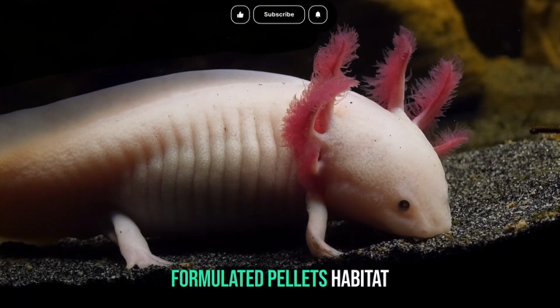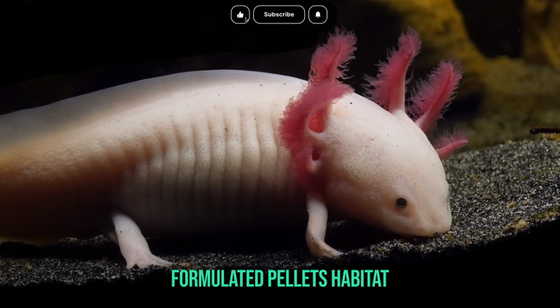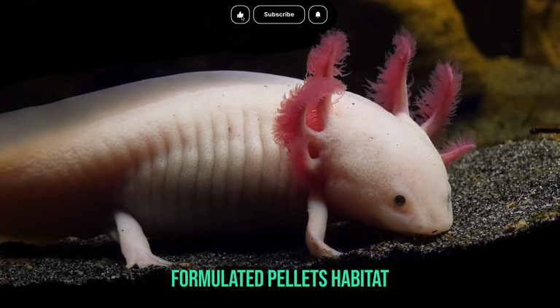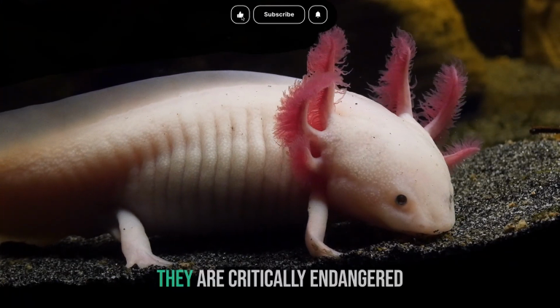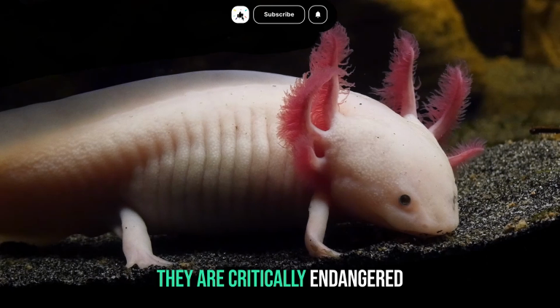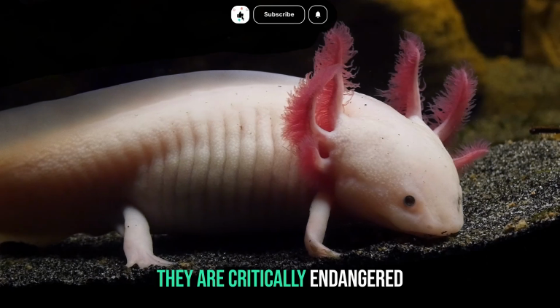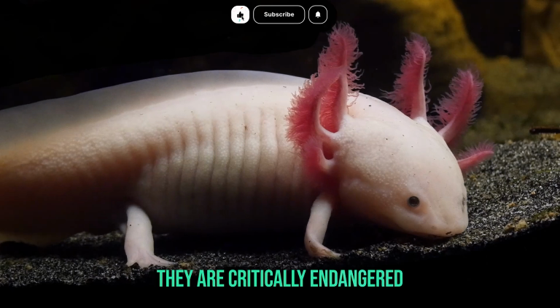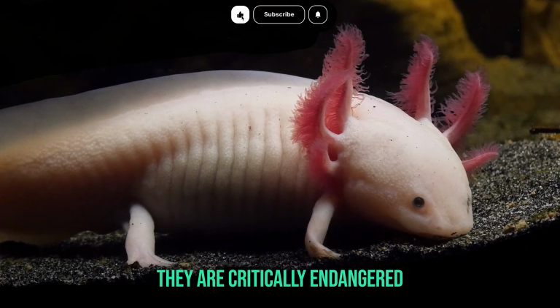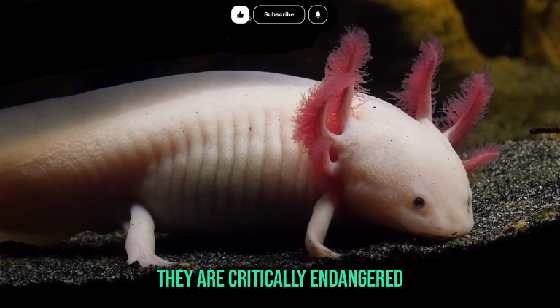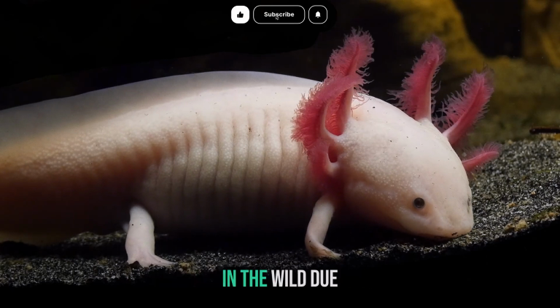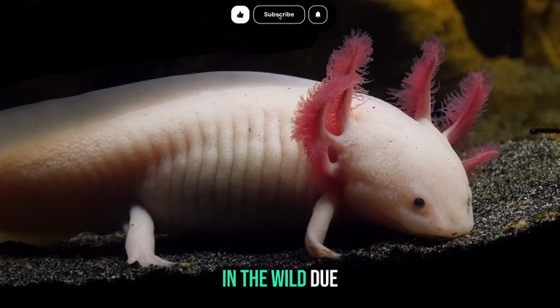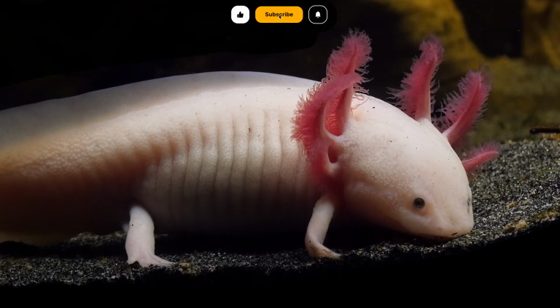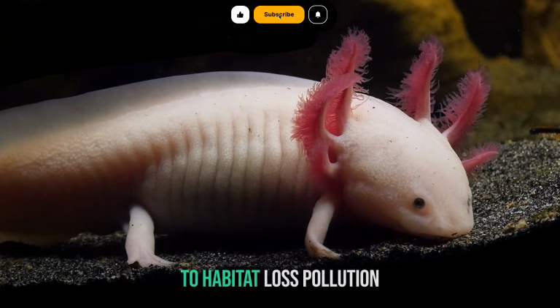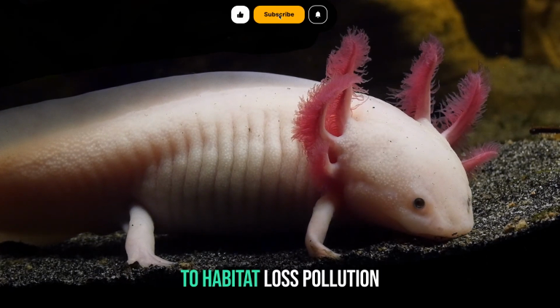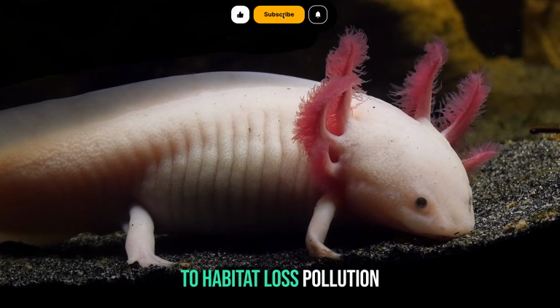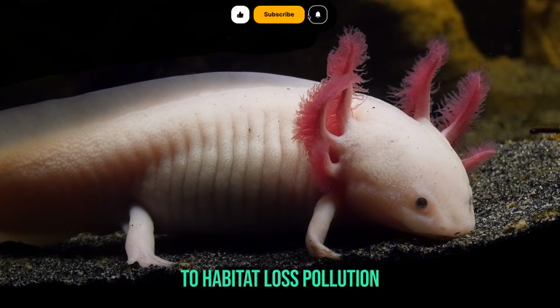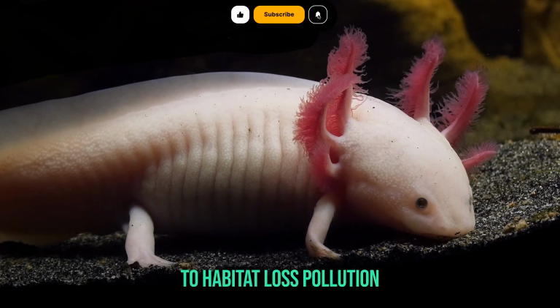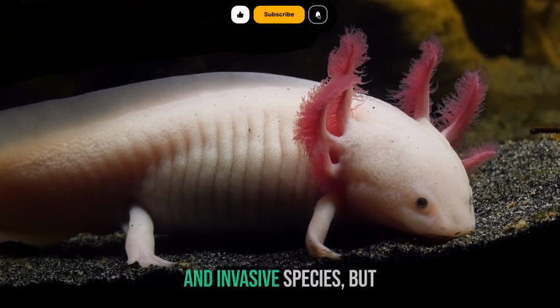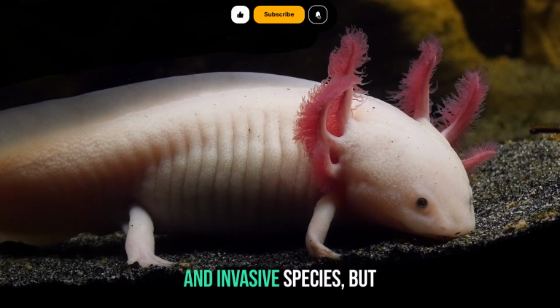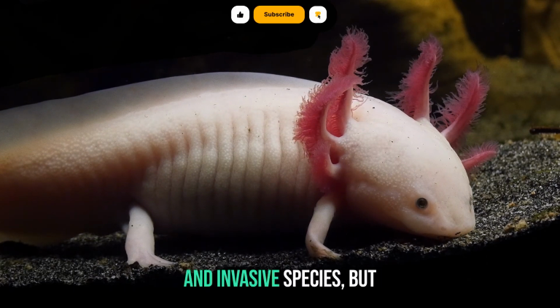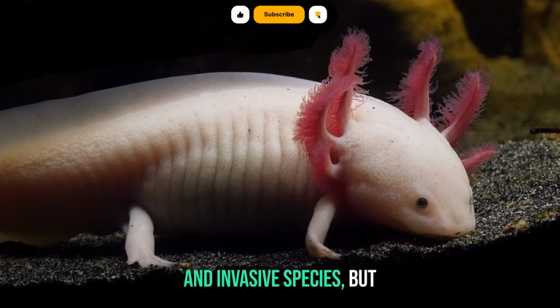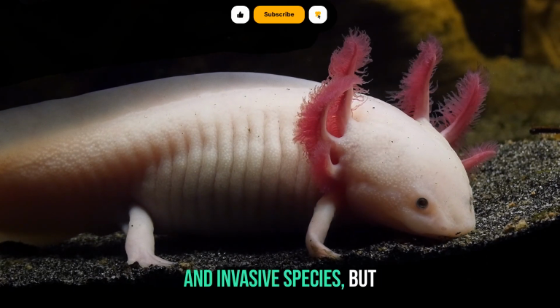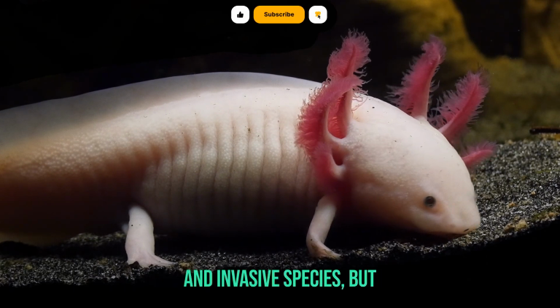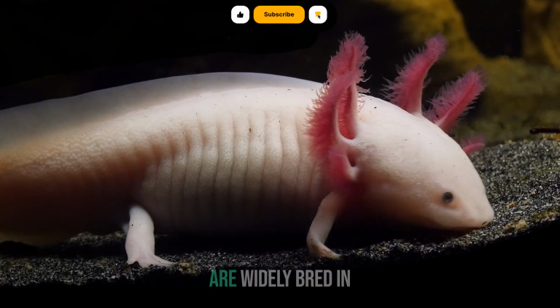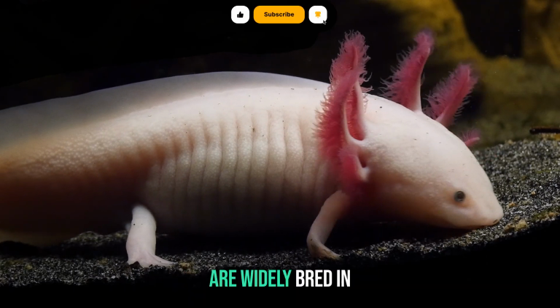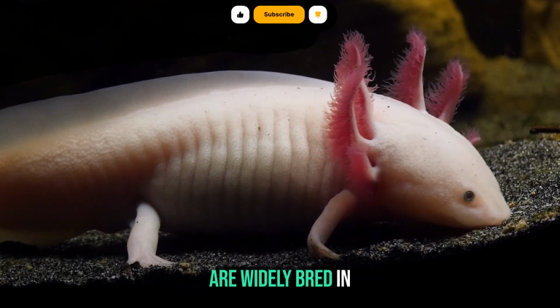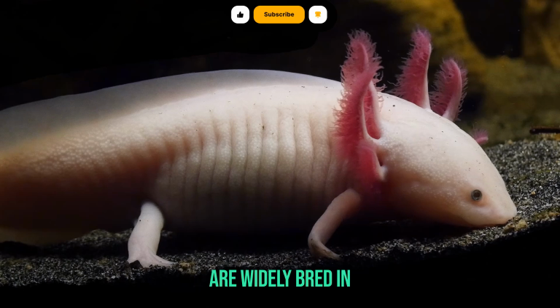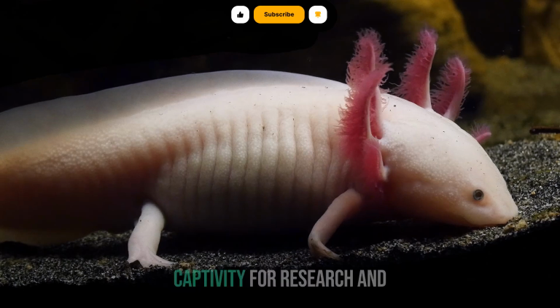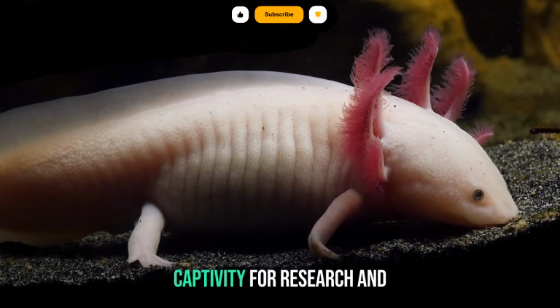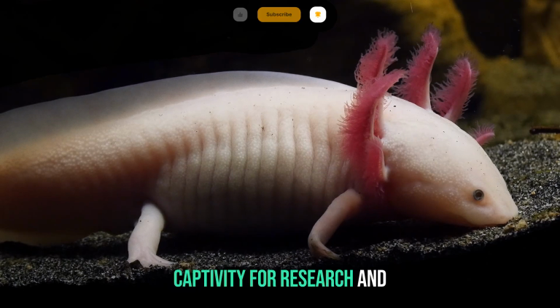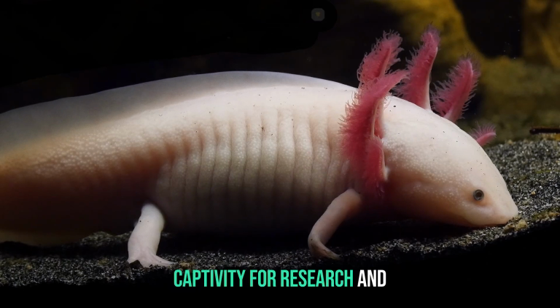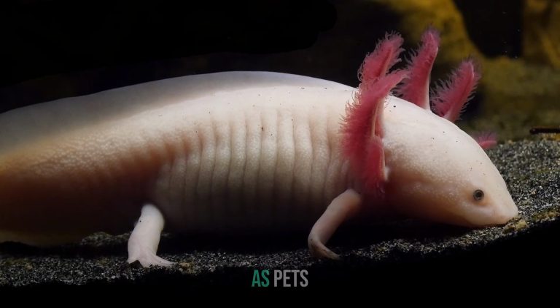Habitat. They are critically endangered in the wild due to habitat loss, pollution, and invasive species, but are widely bred in captivity for research and as pets.